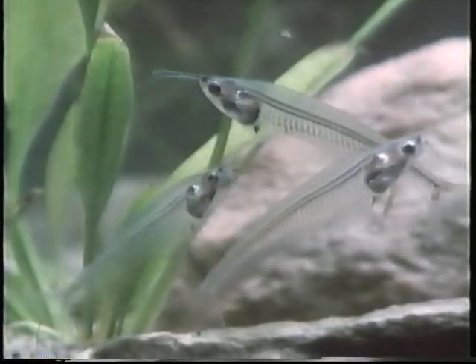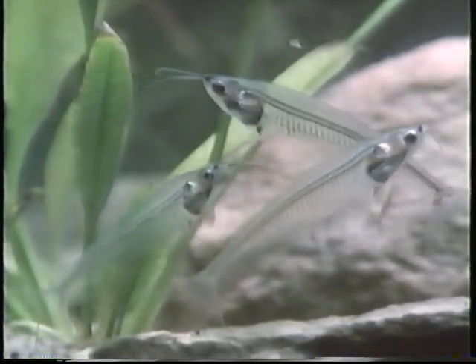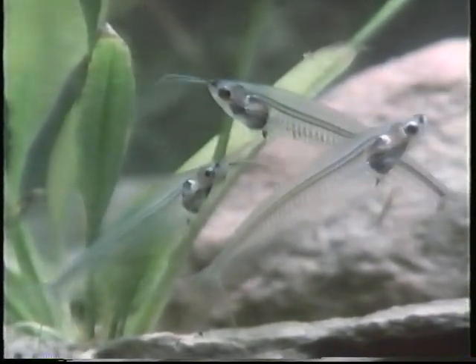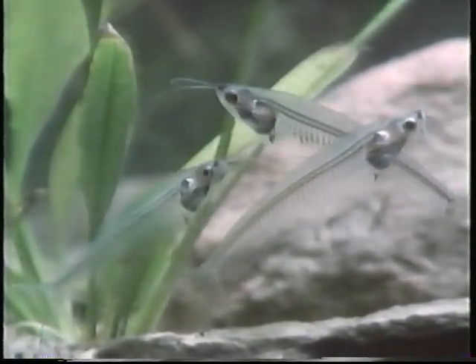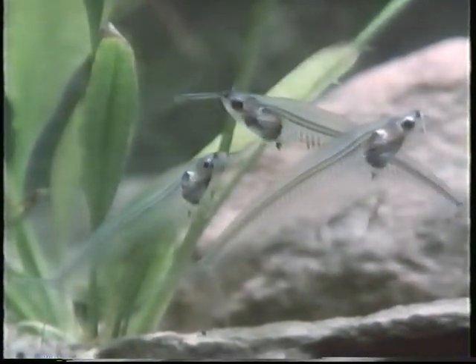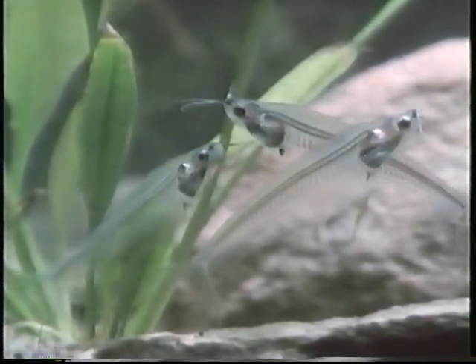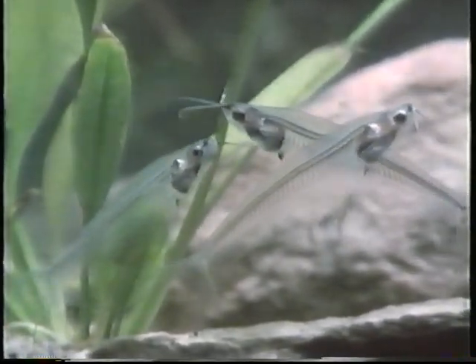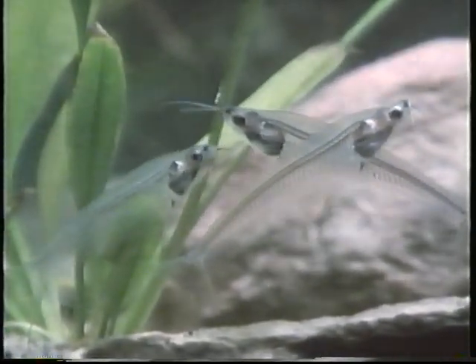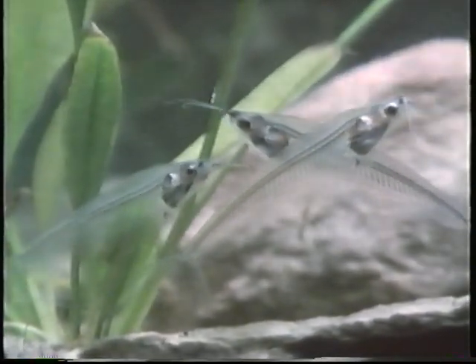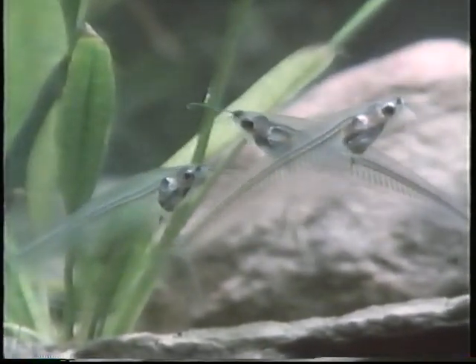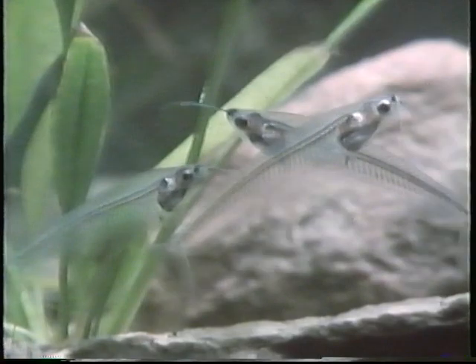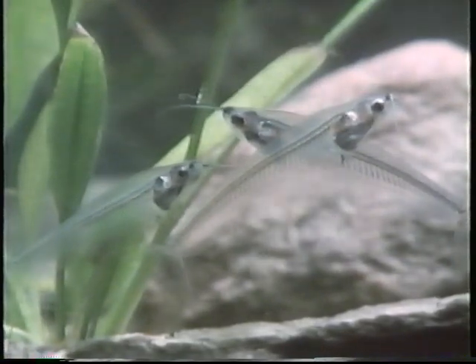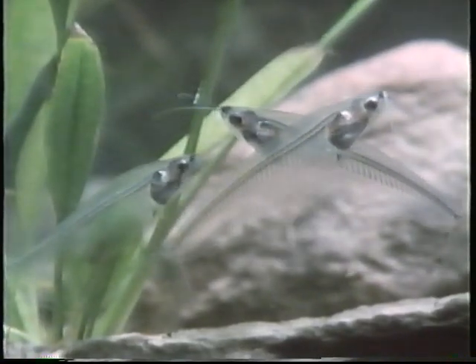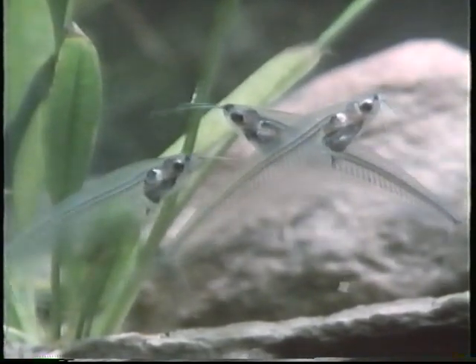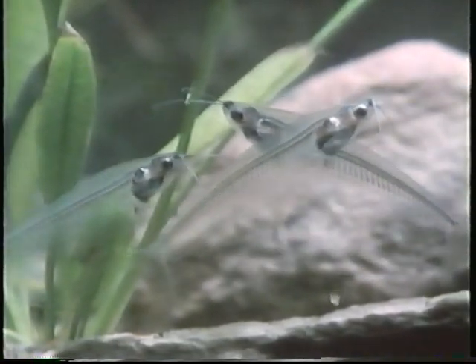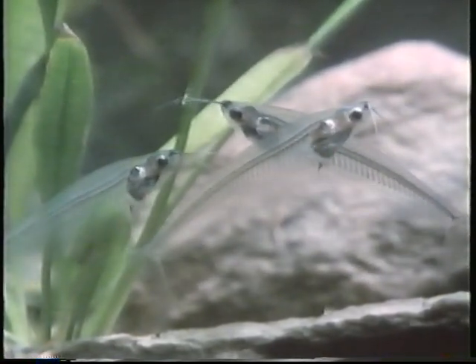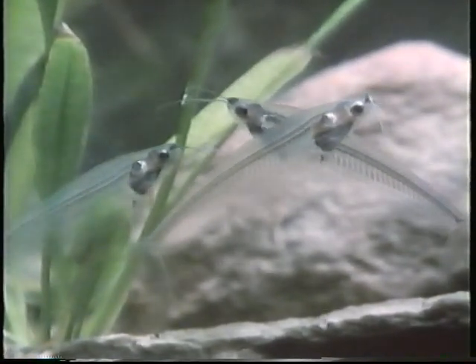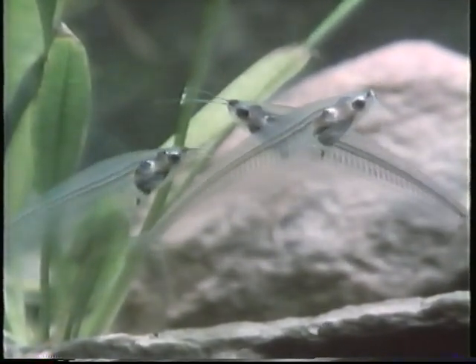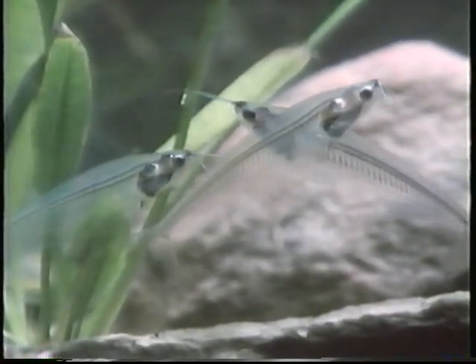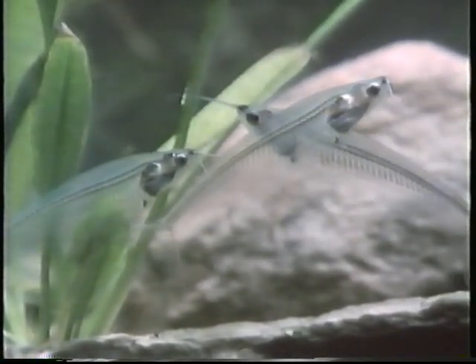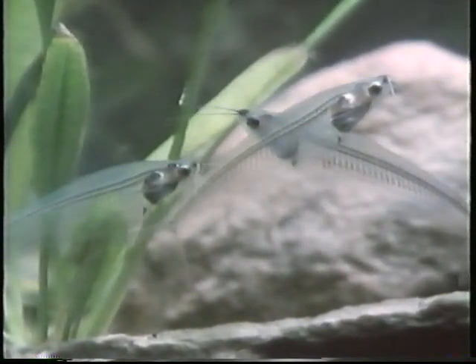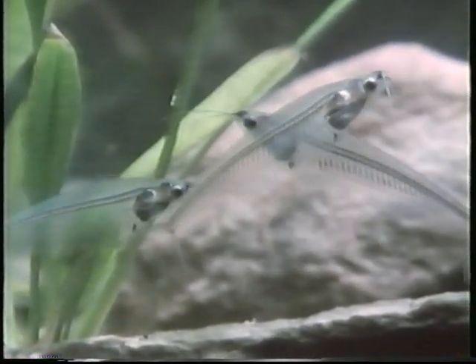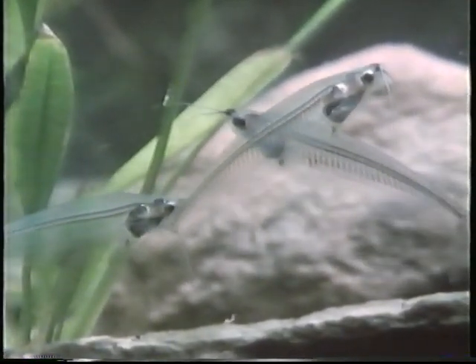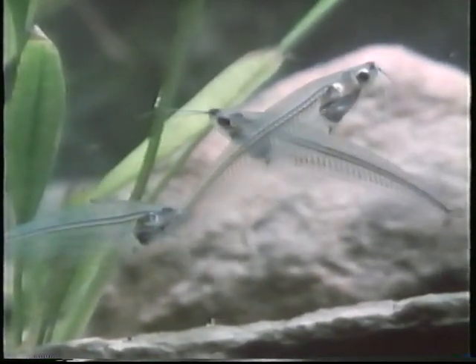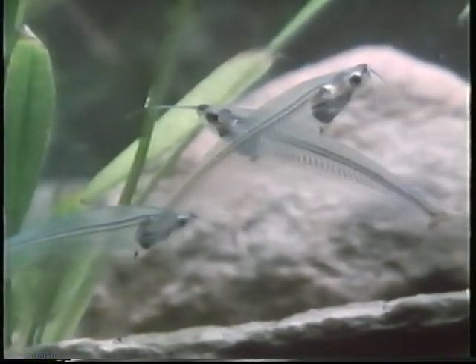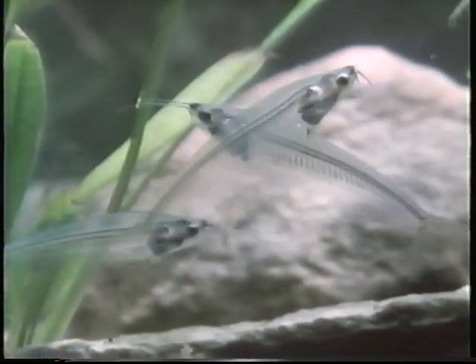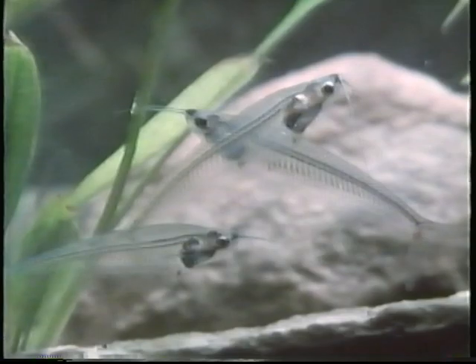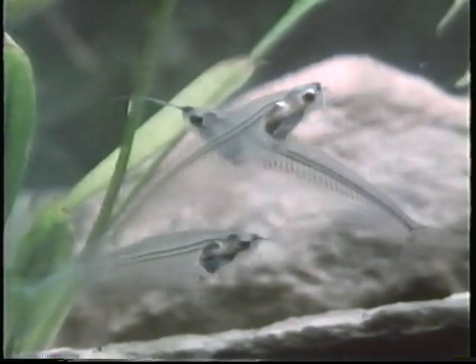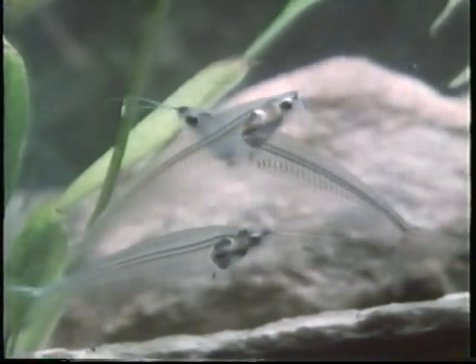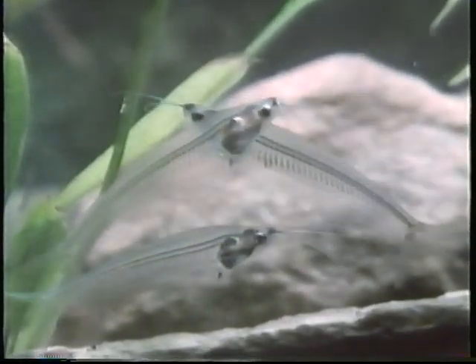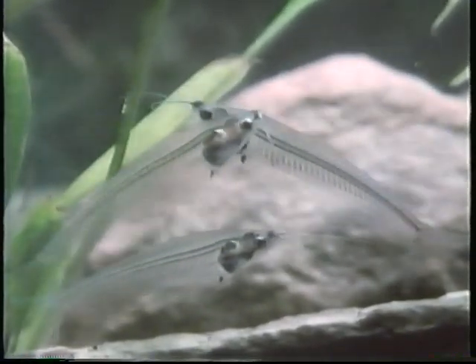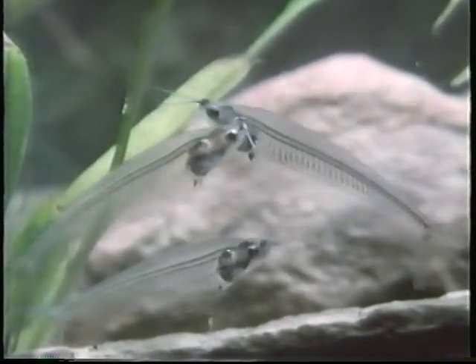Glass catfish are almost invisible because you can see right through them. It is possible to study their skeletons as they swim and feed.